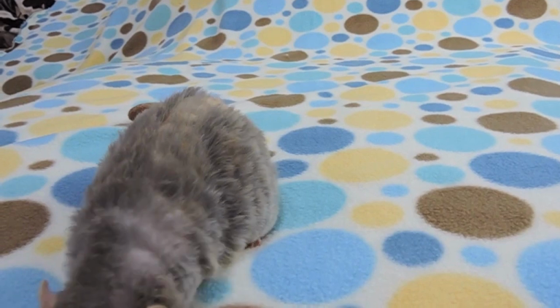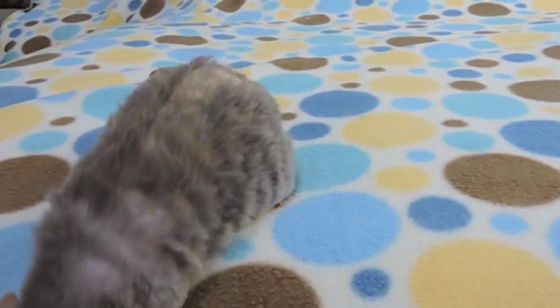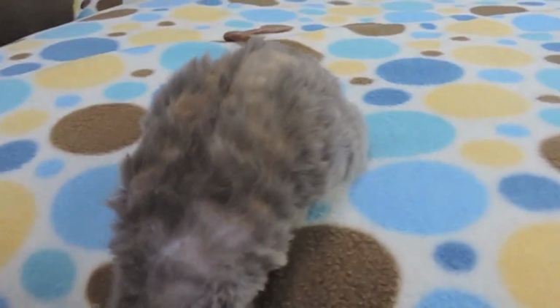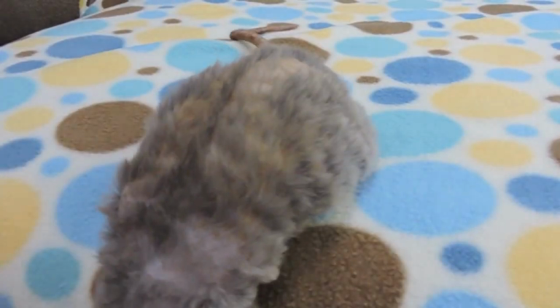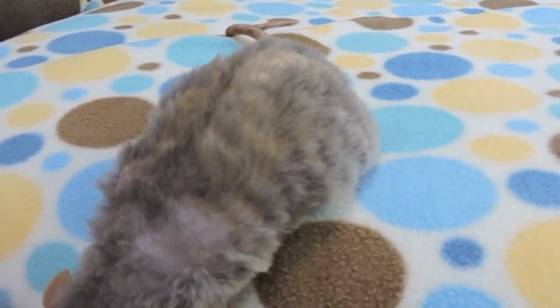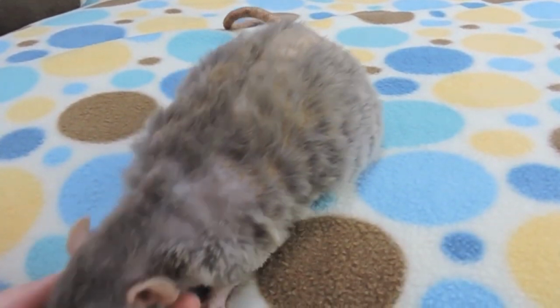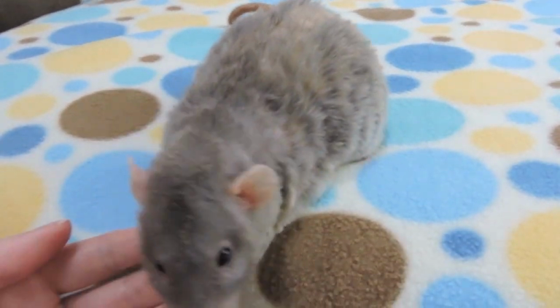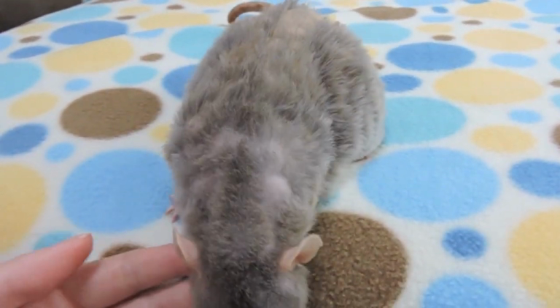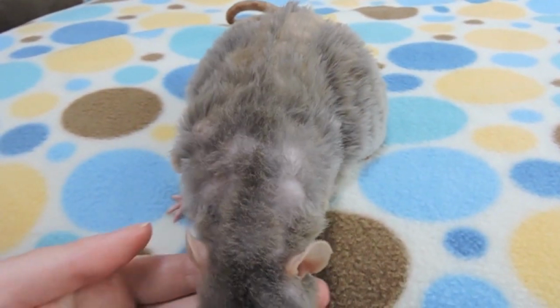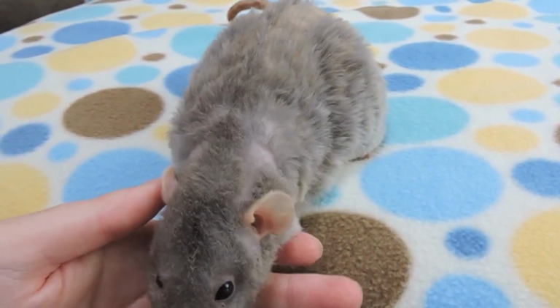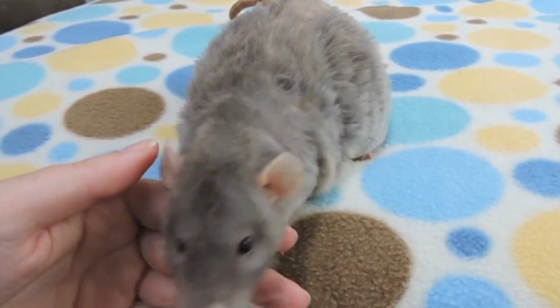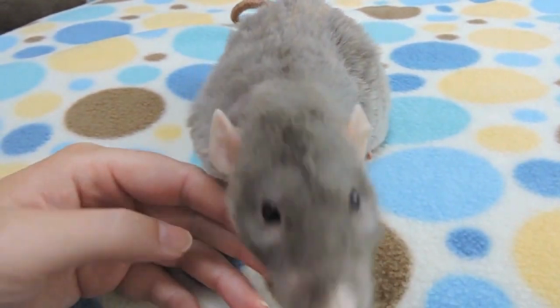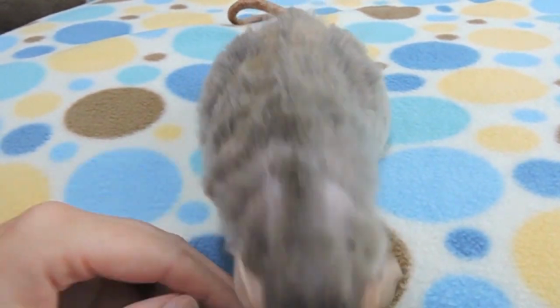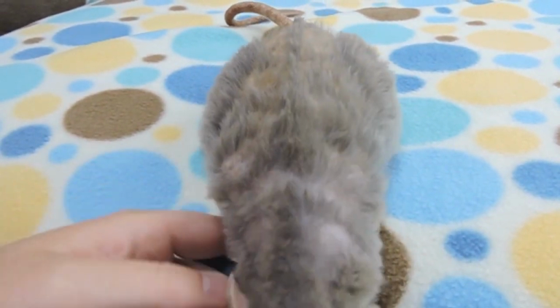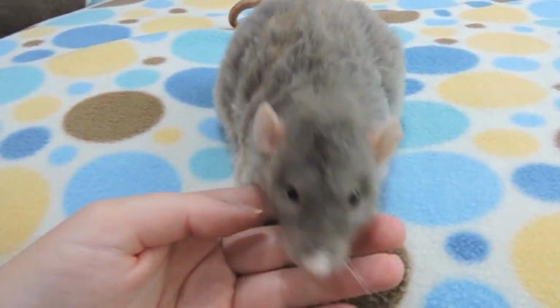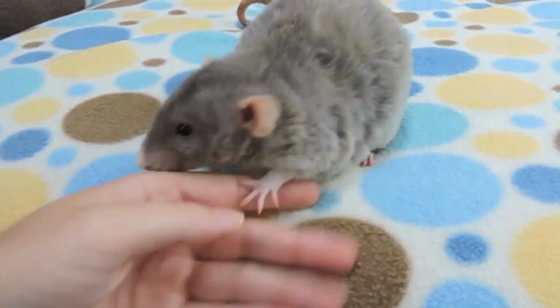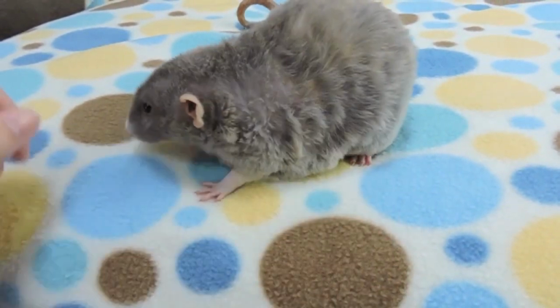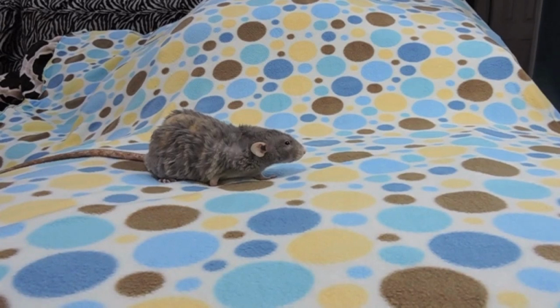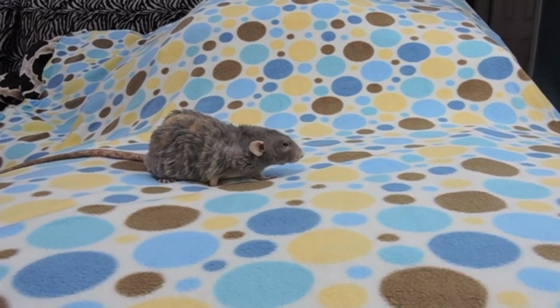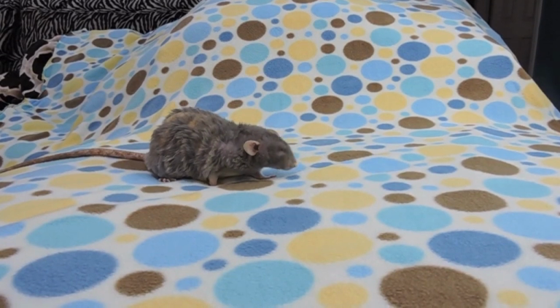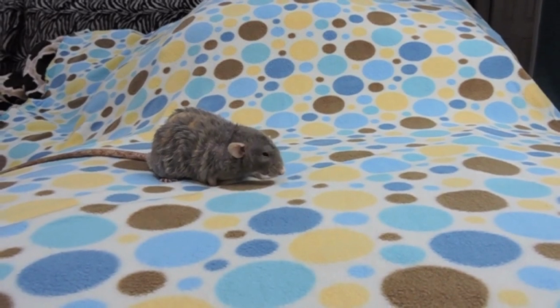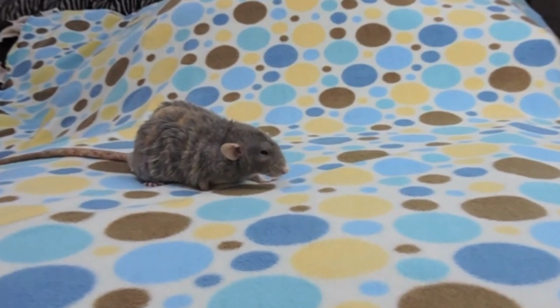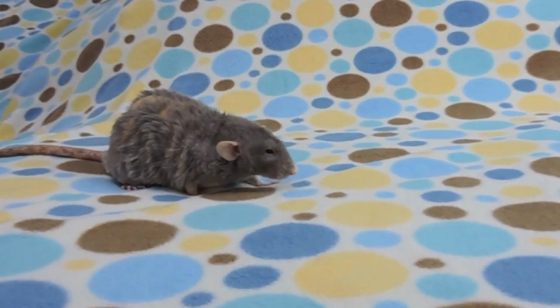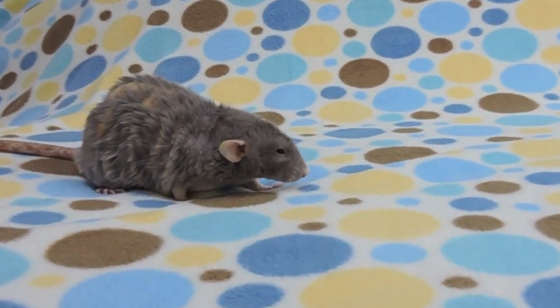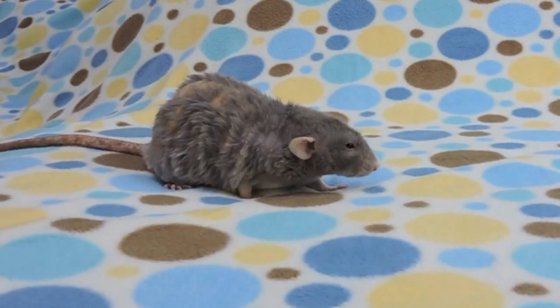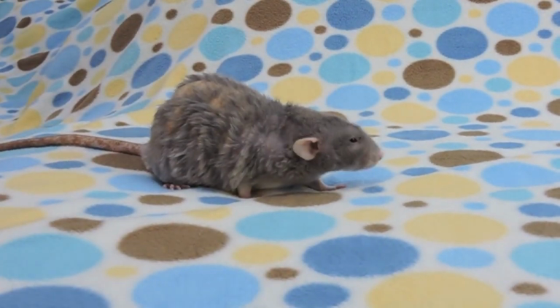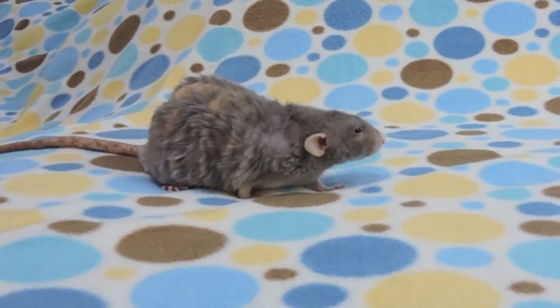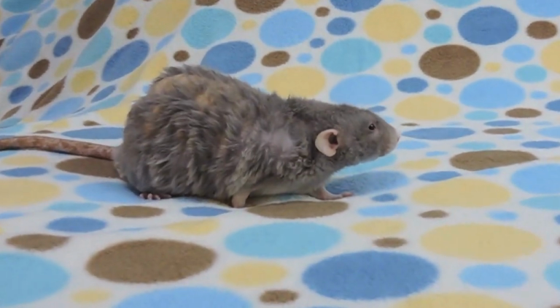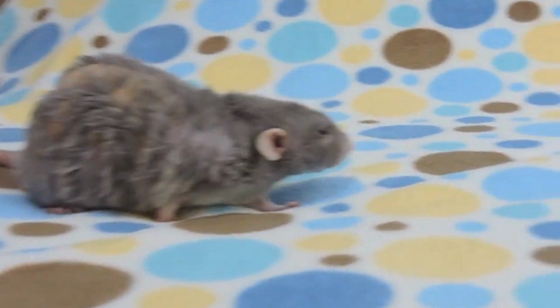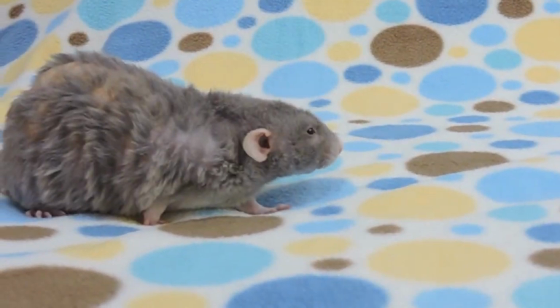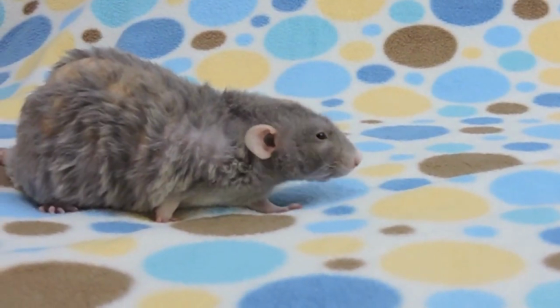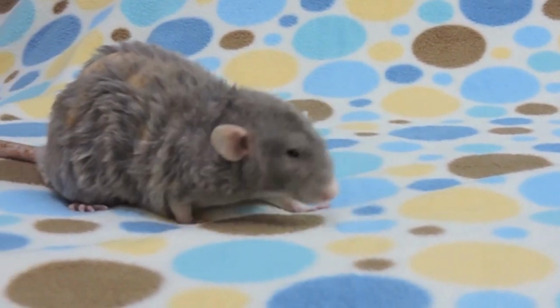The muscle wasting can actually also cause the hind leg degeneration. I do have an old video on it, so I'll go ahead and post that below in case any of you are interested.